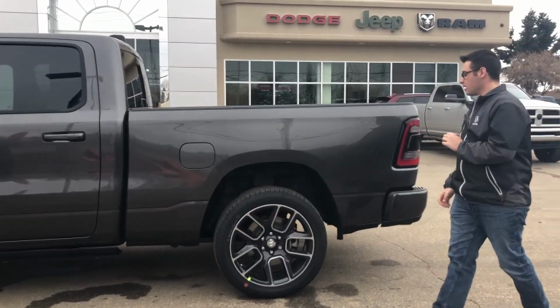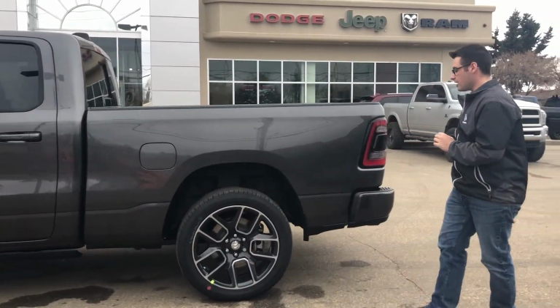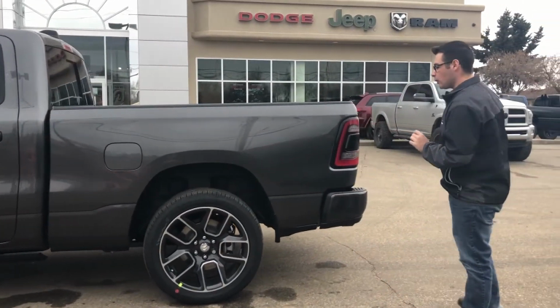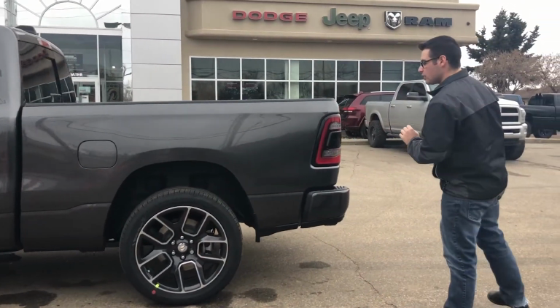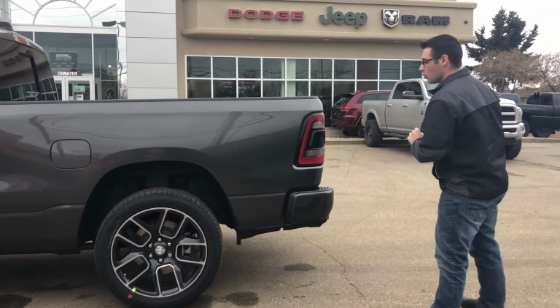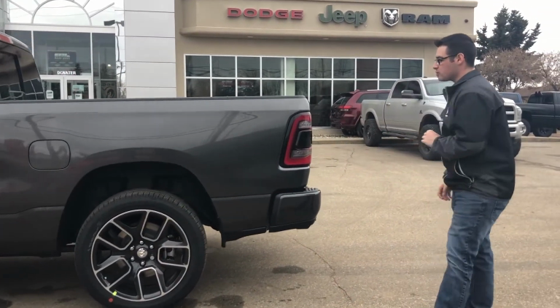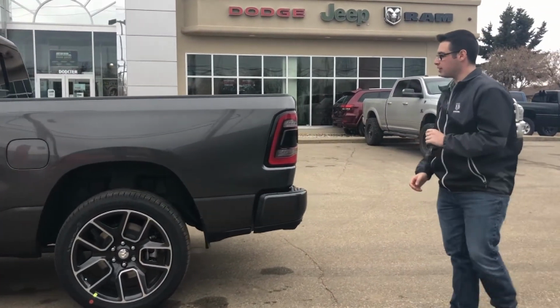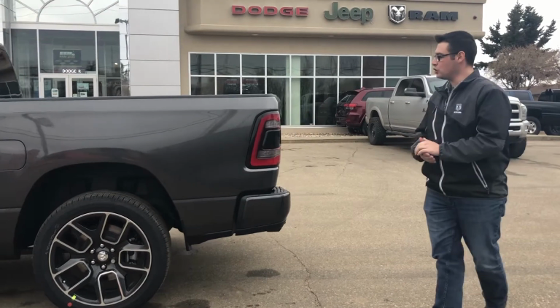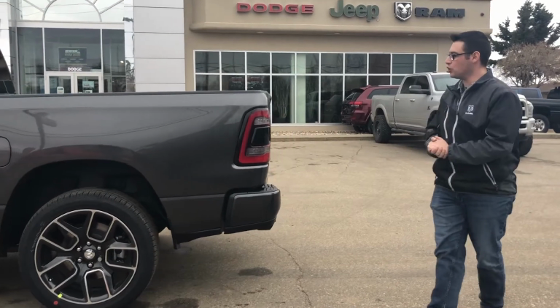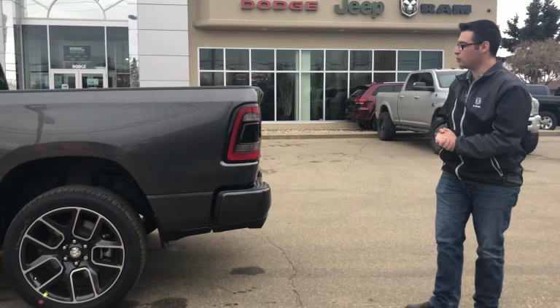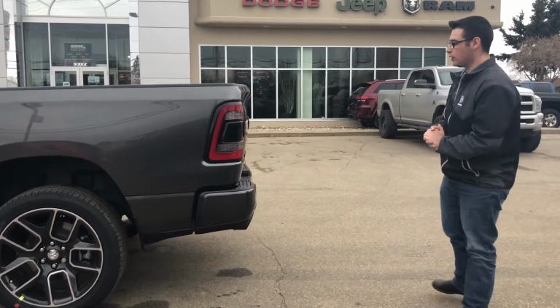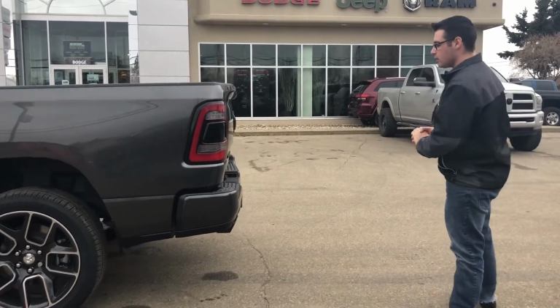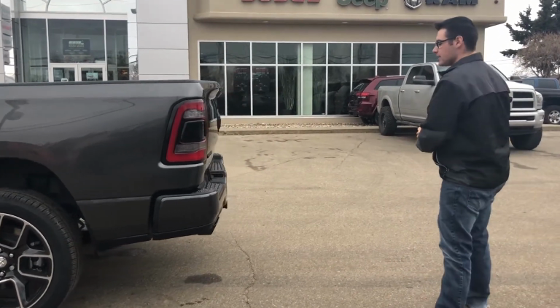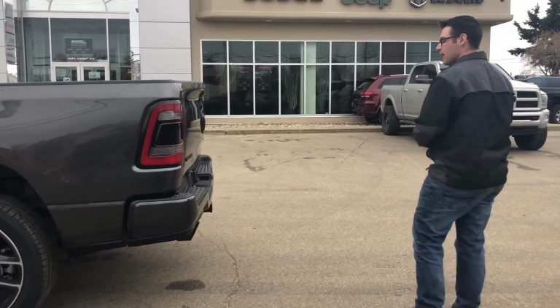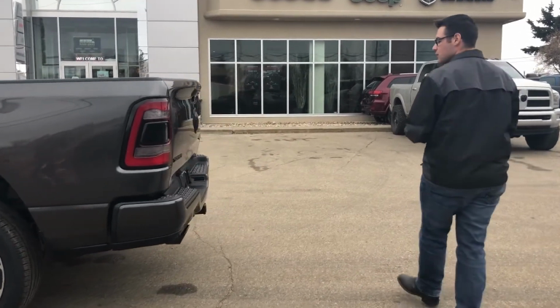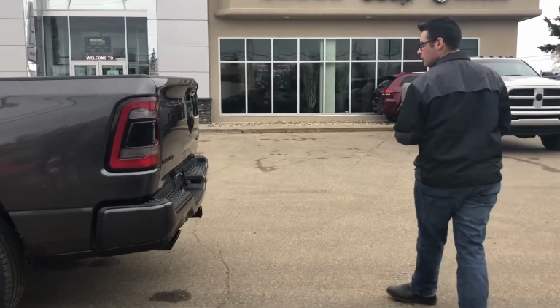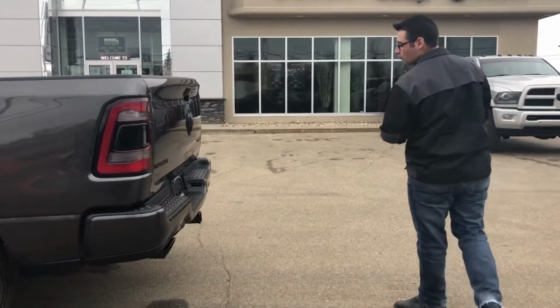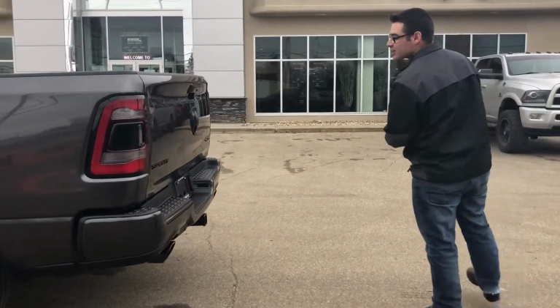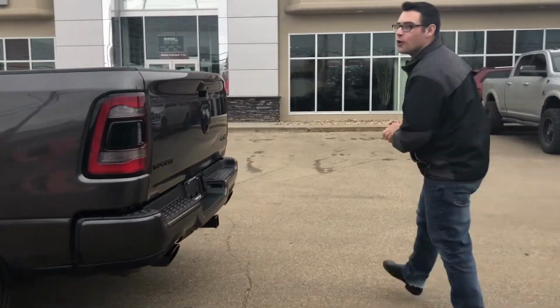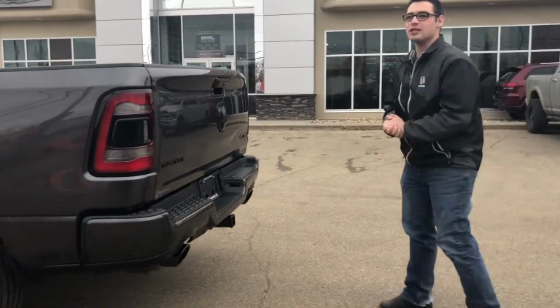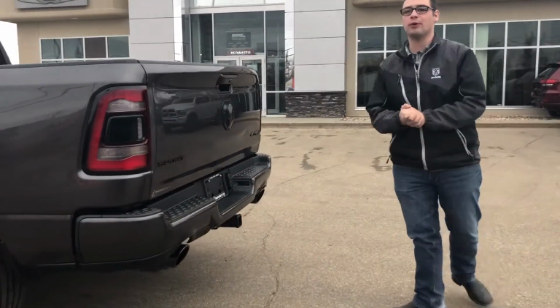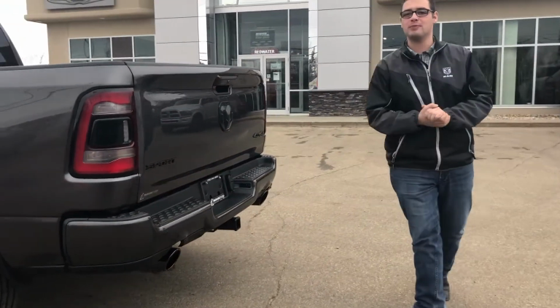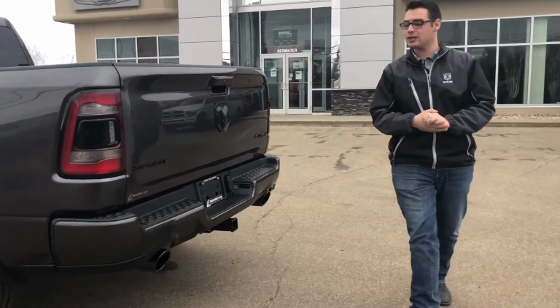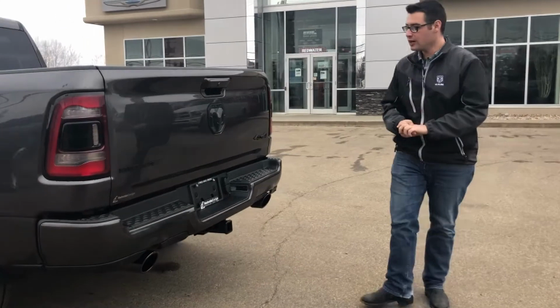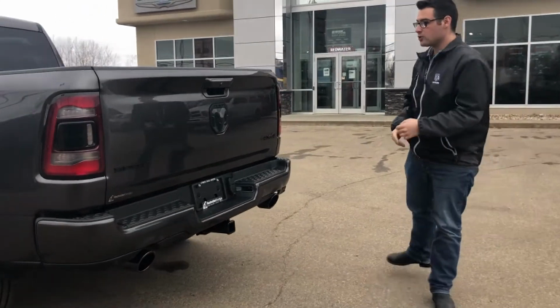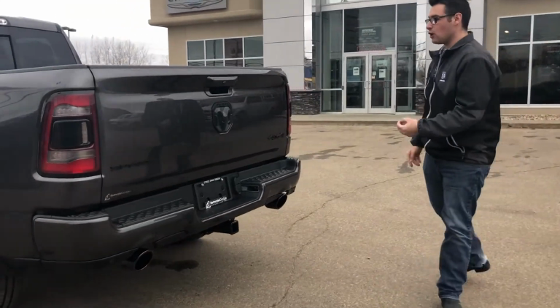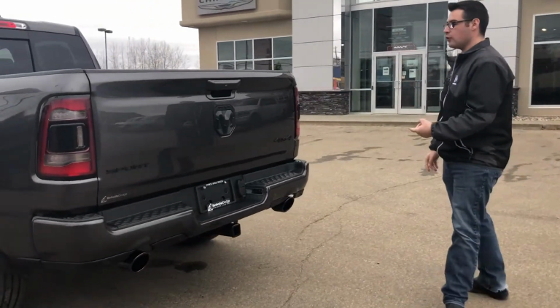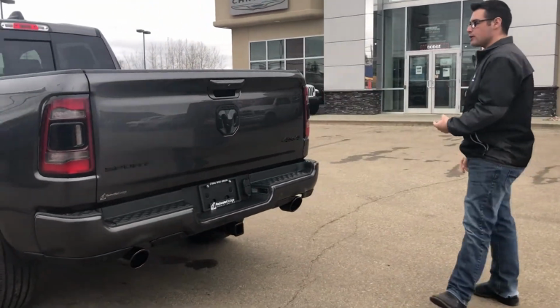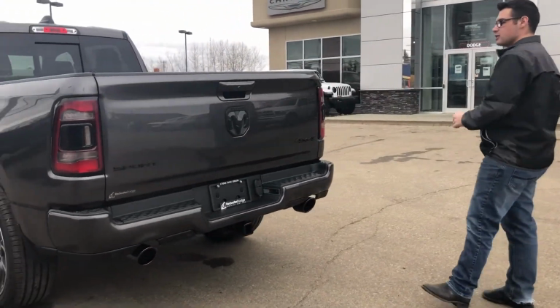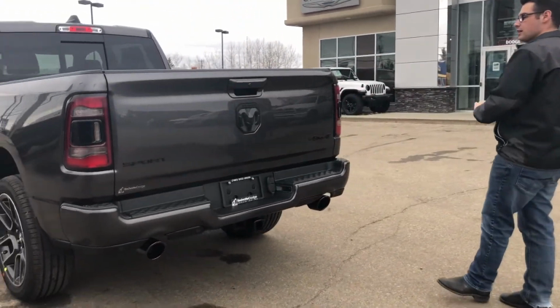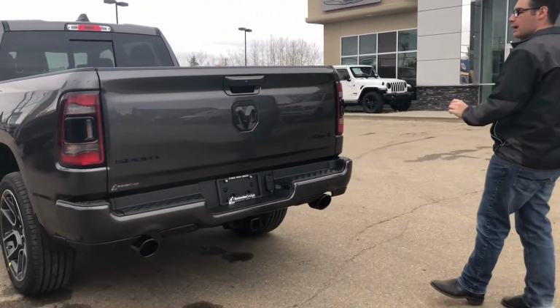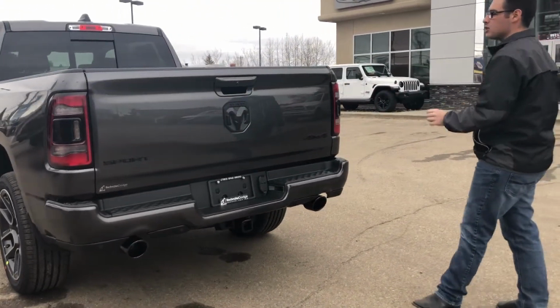It has the 22-inch sport rims wrapped in Goodyear Eagle Touring tires. It has the paint-match bumpers with the sport appearance package, as well as front and rear park sensors and the black badging.